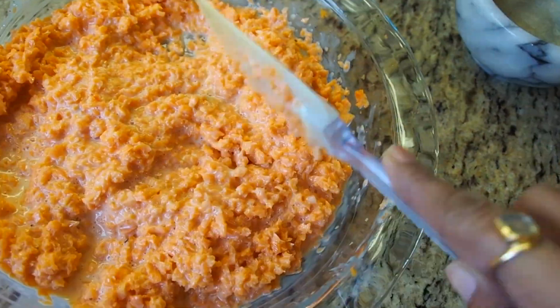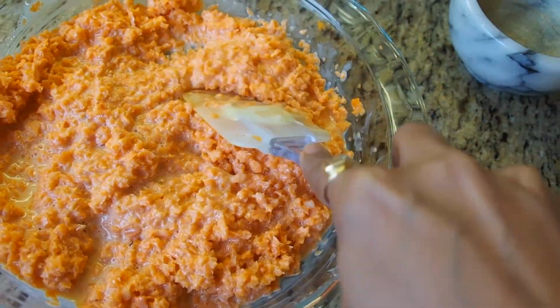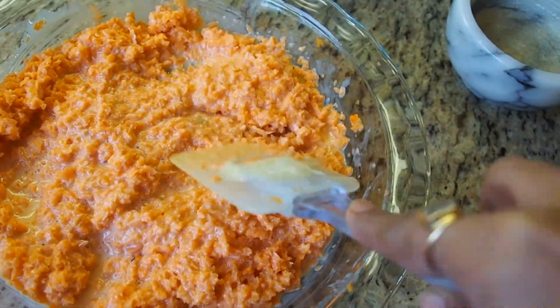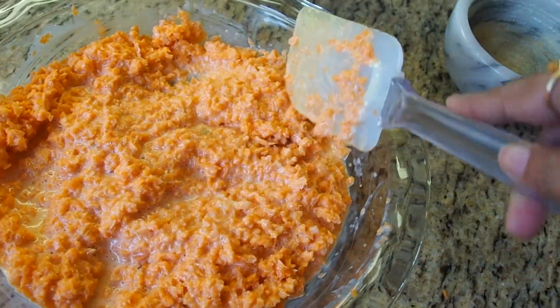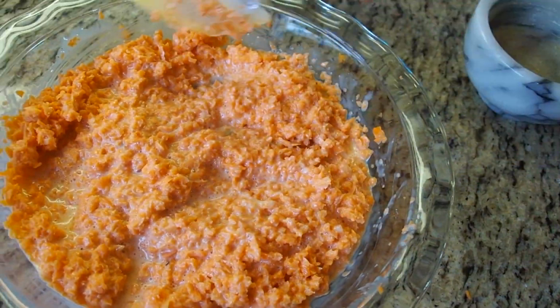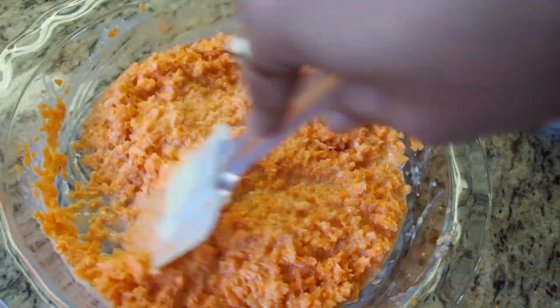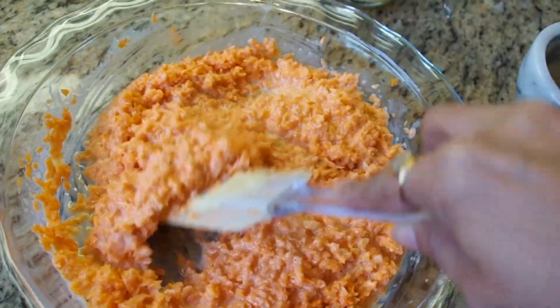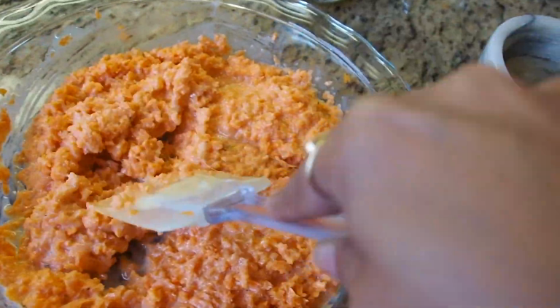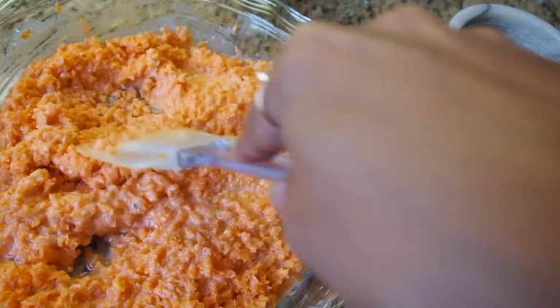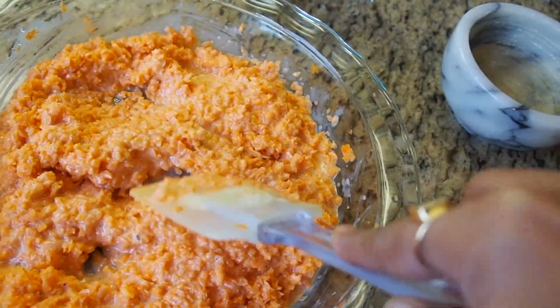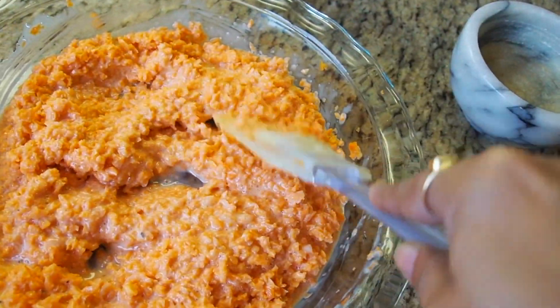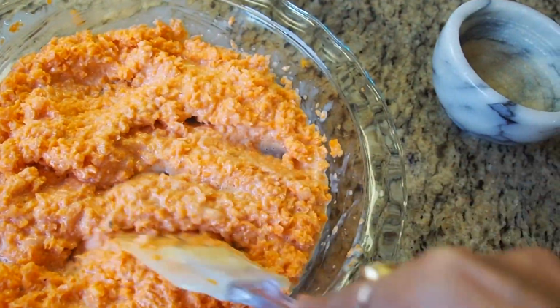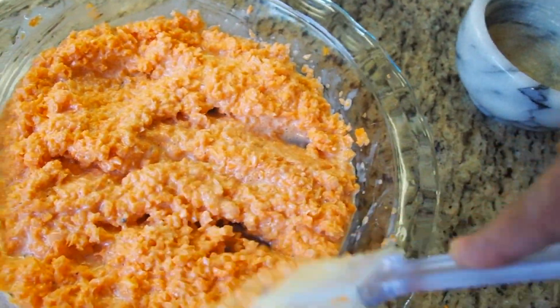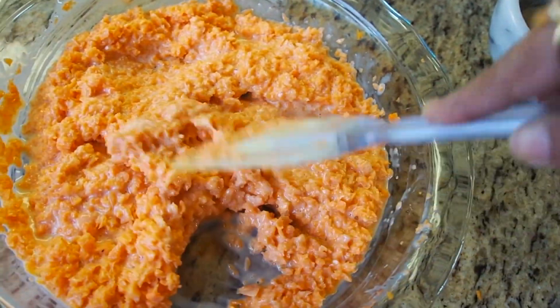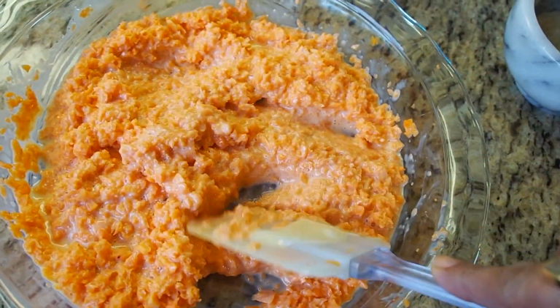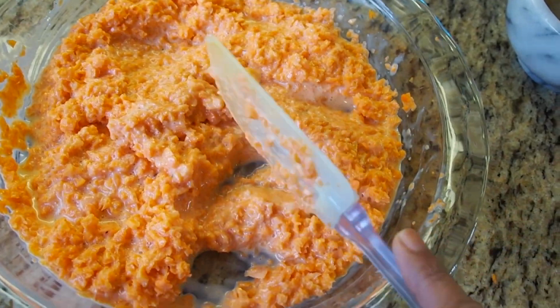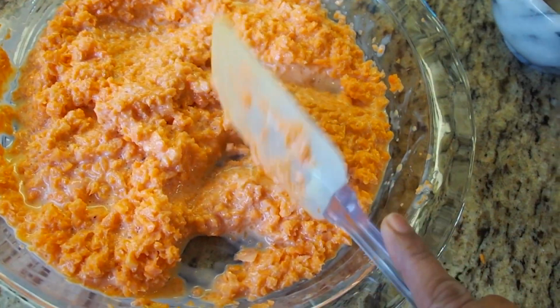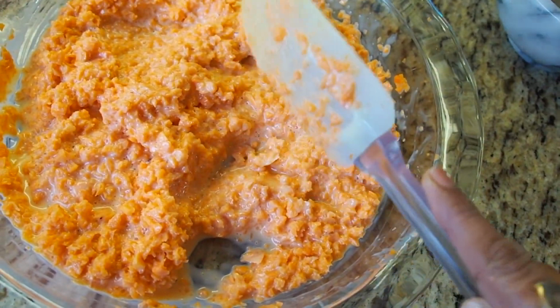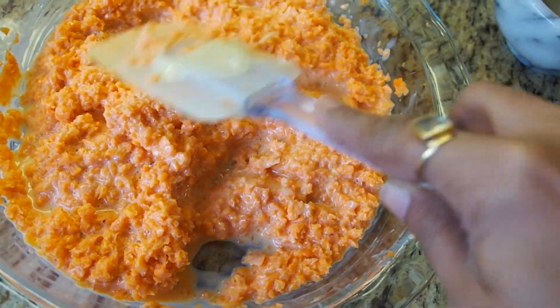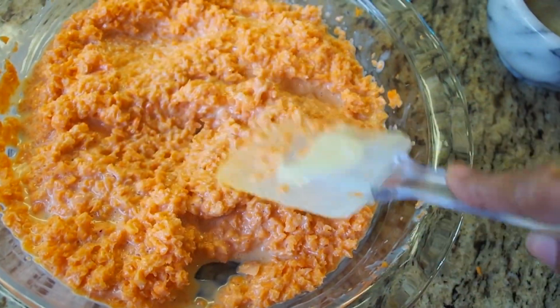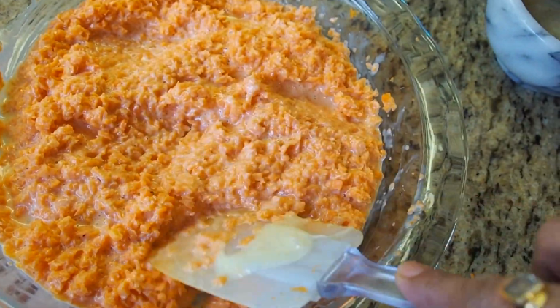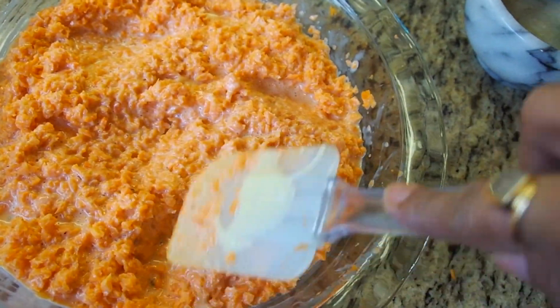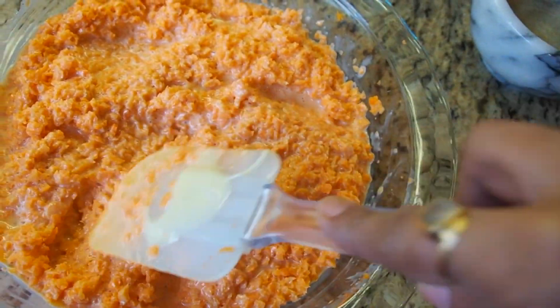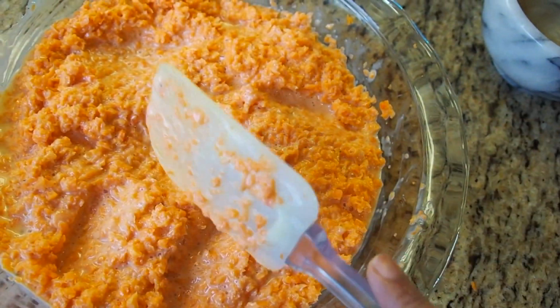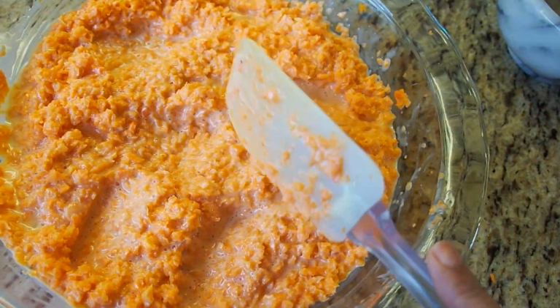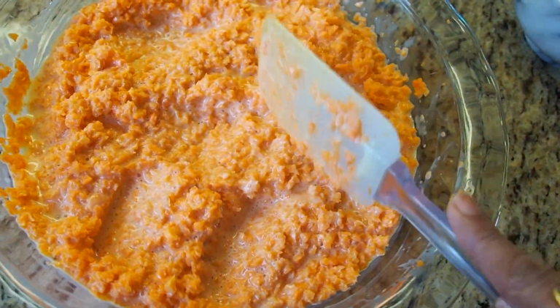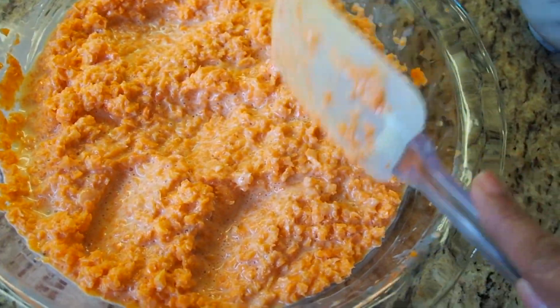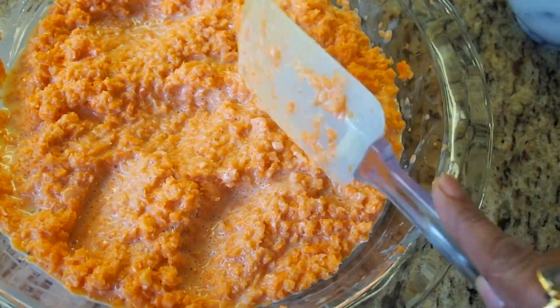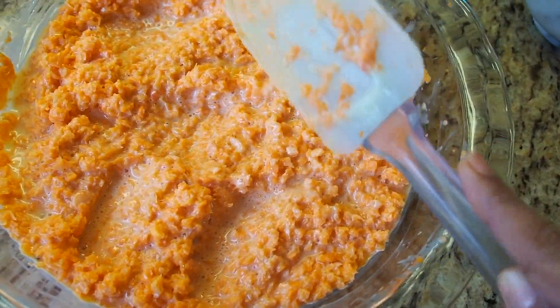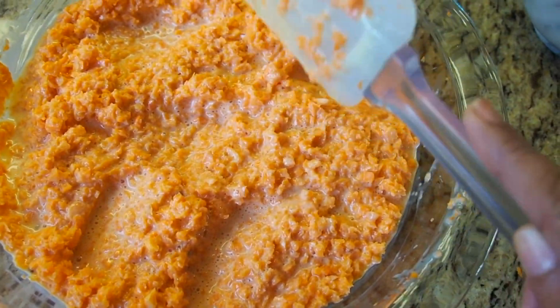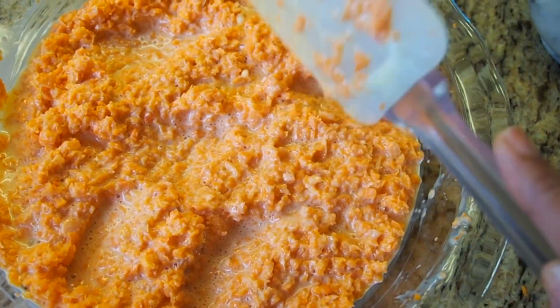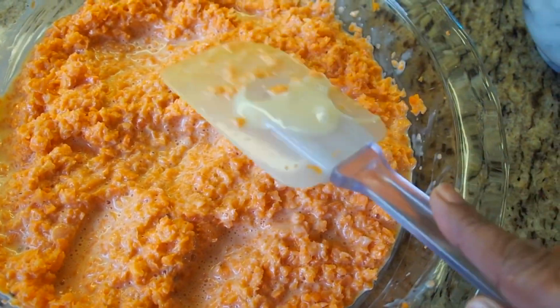At the end of 20 minutes I'm going to stir it again so that everything gets redistributed, re-coated, and cooked thoroughly.